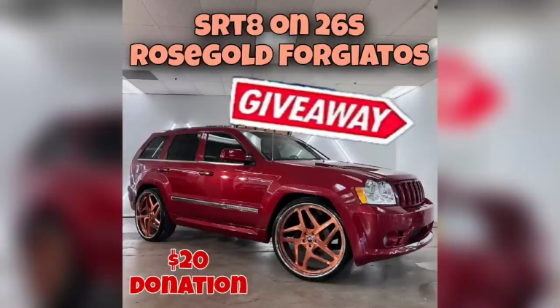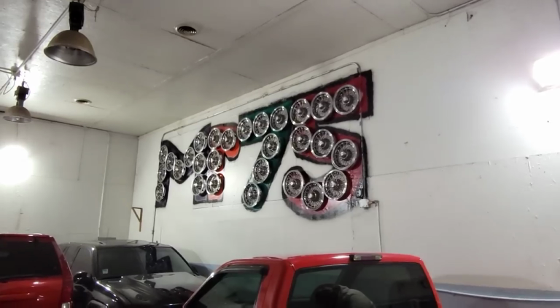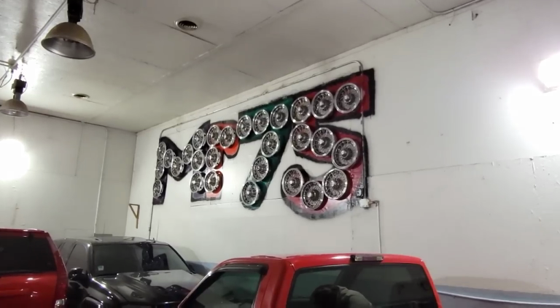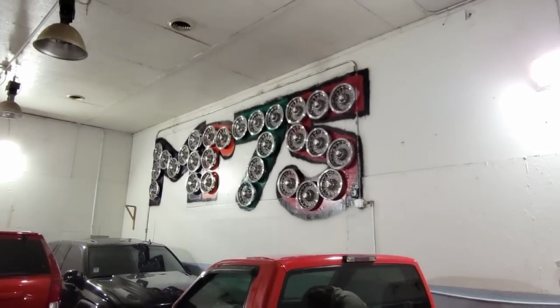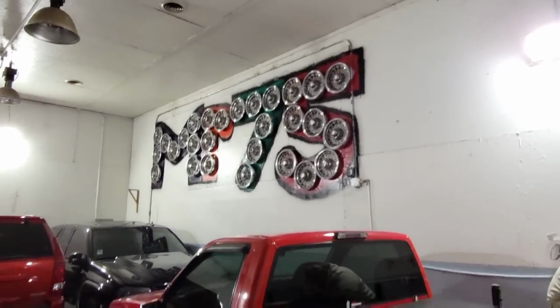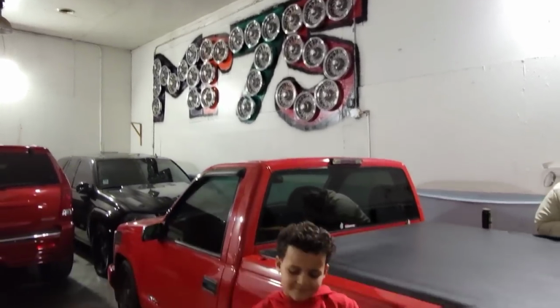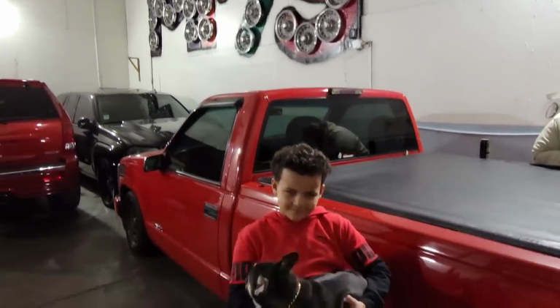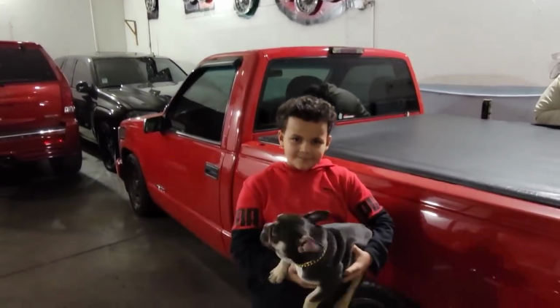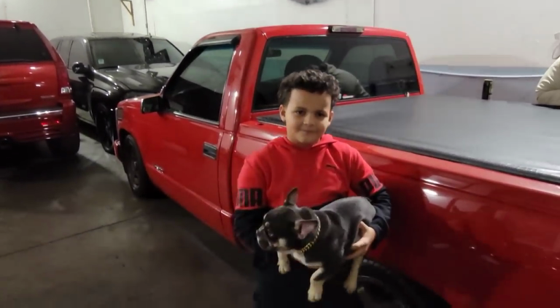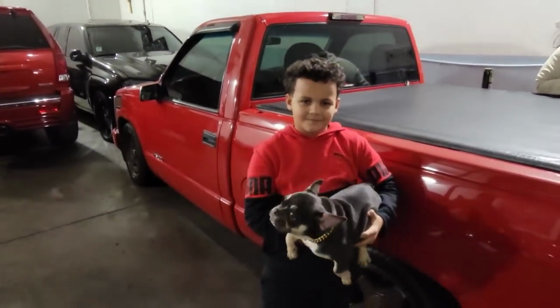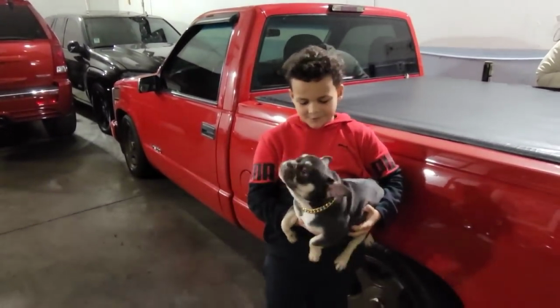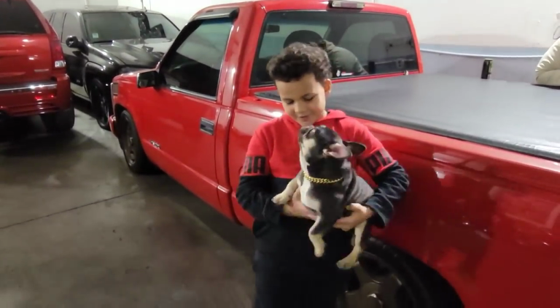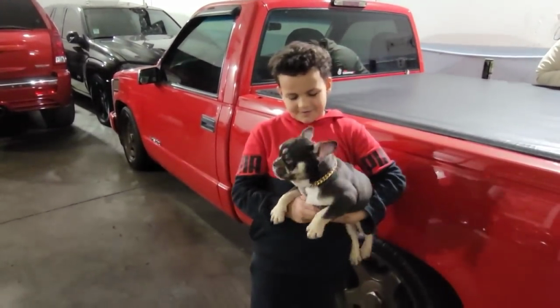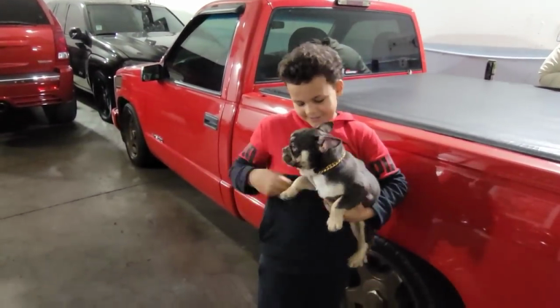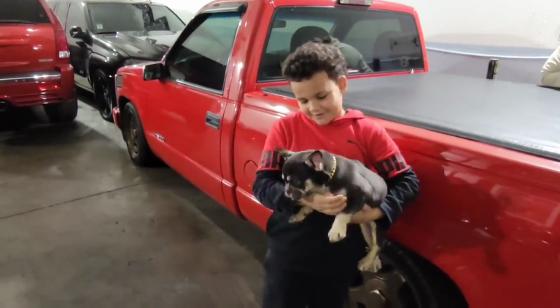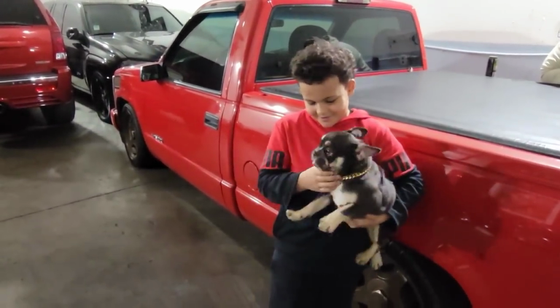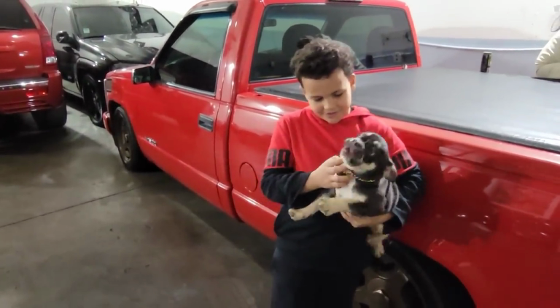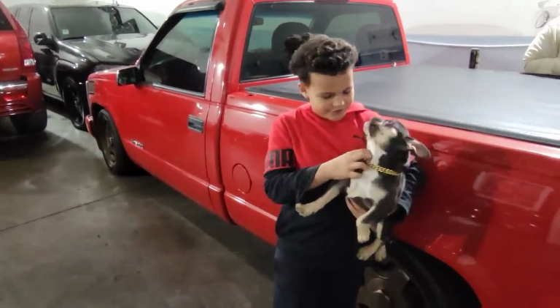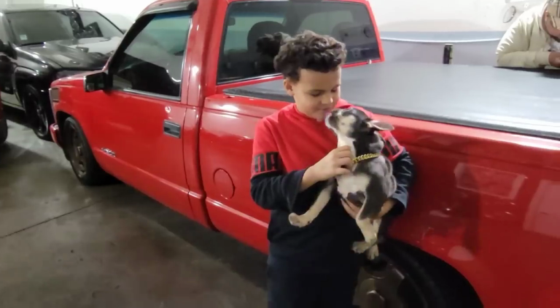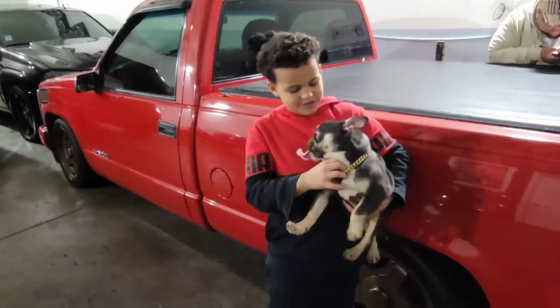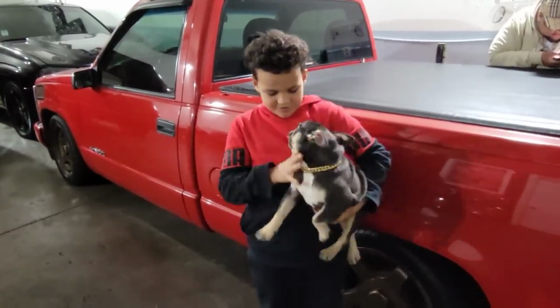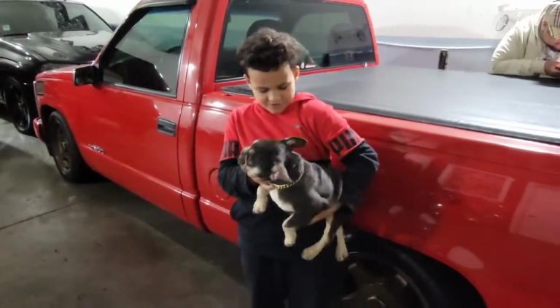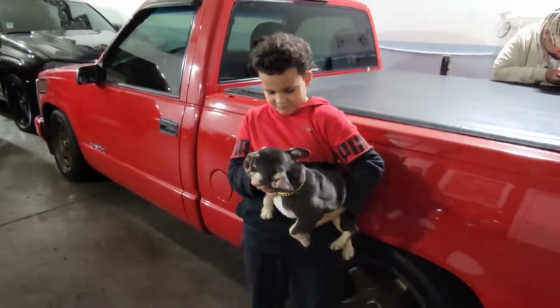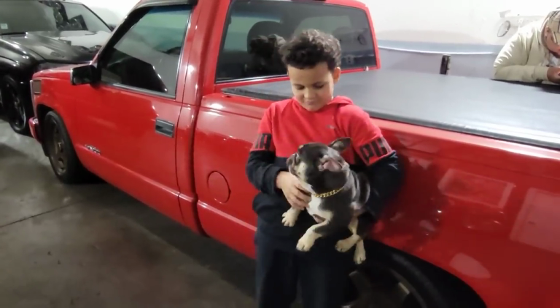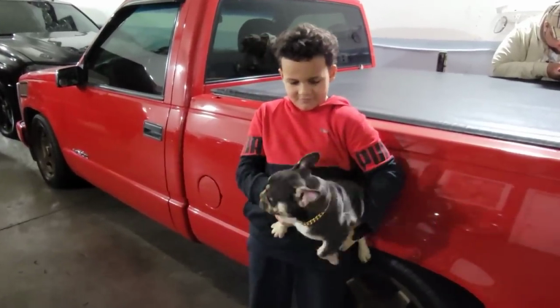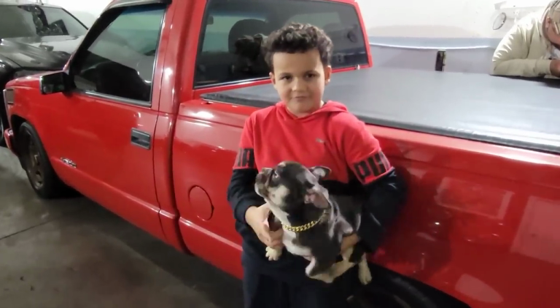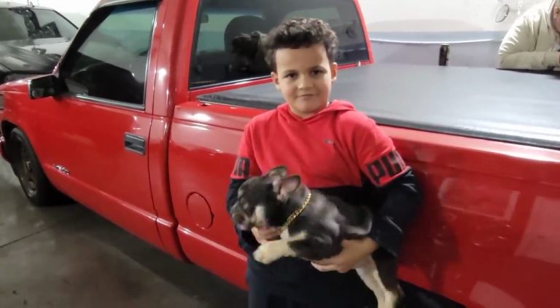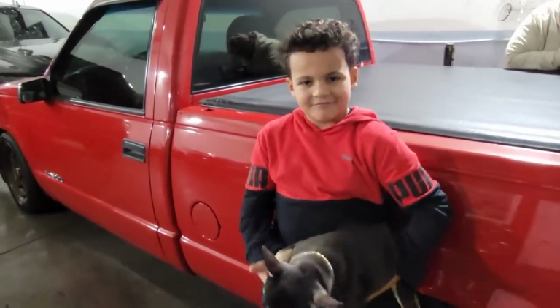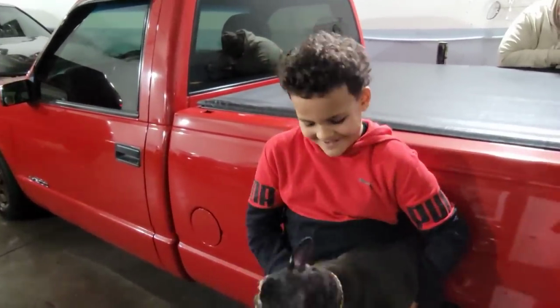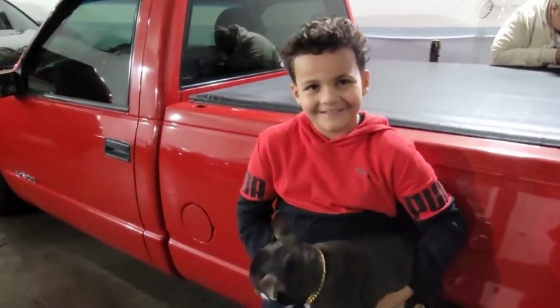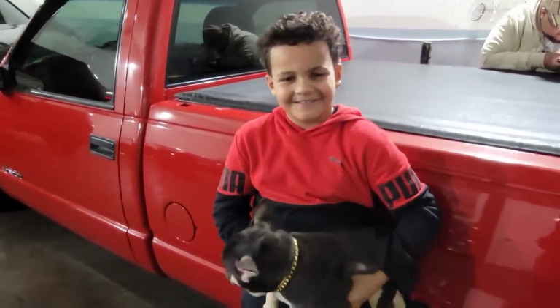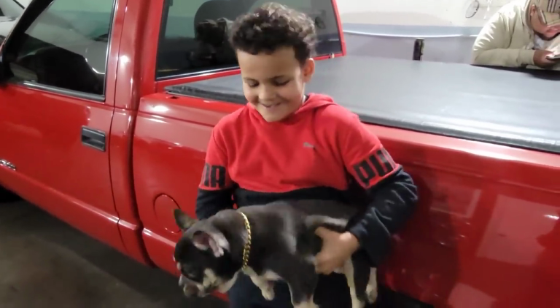We got a visitor at the shop. What's your name? Julian. This is Conan. She's for sale and she's pretty much old. She's for sale? You trying to sell your dog? Yeah.